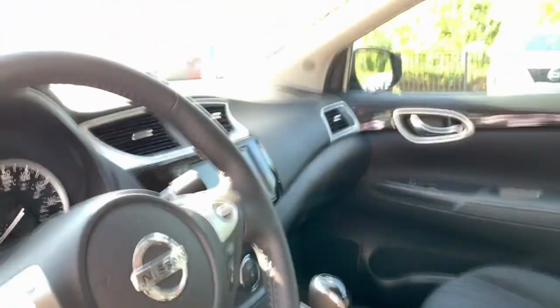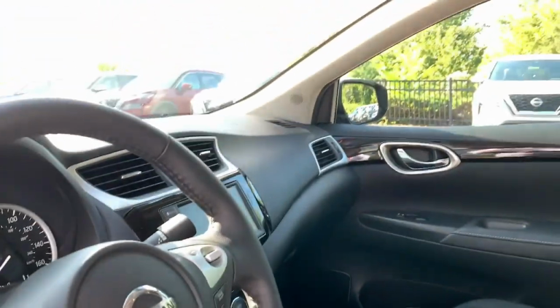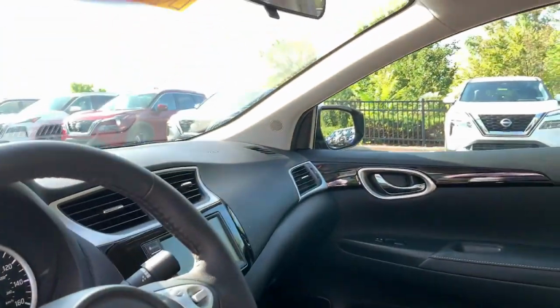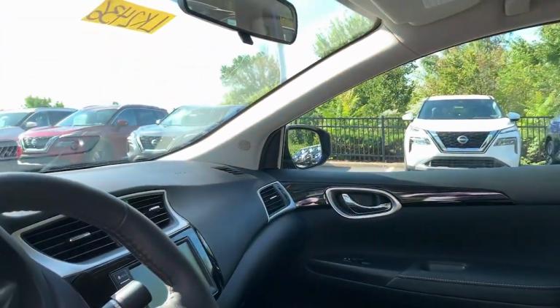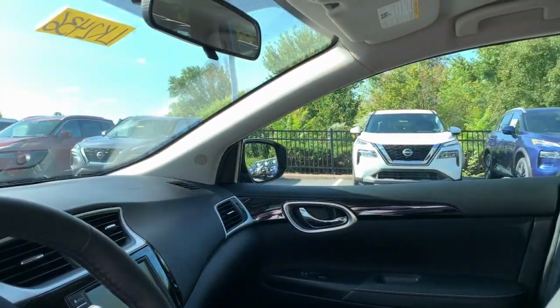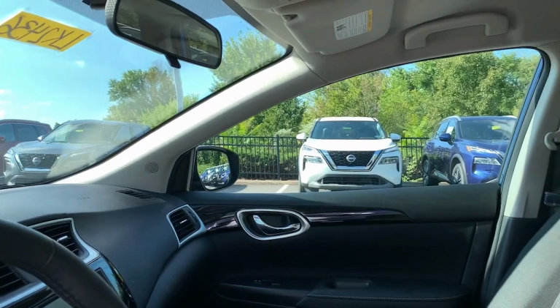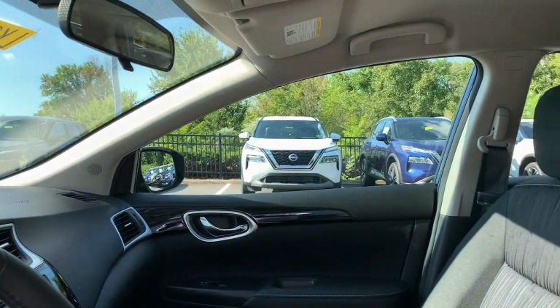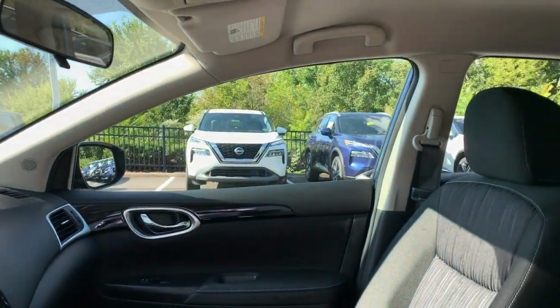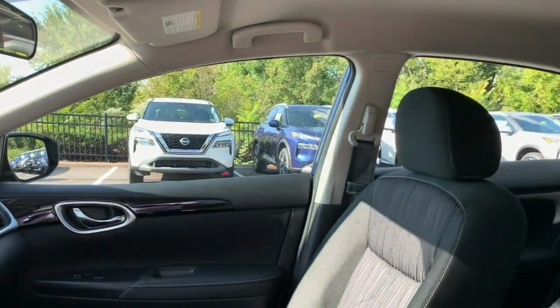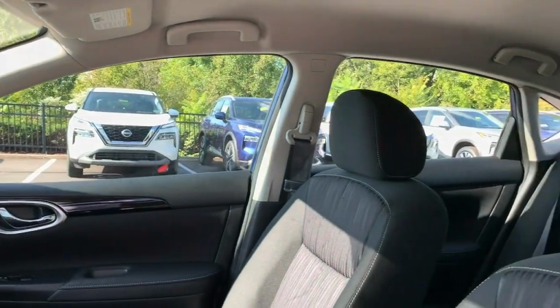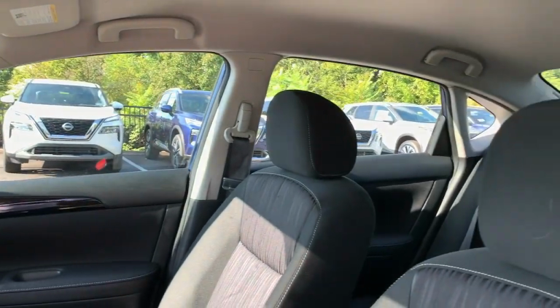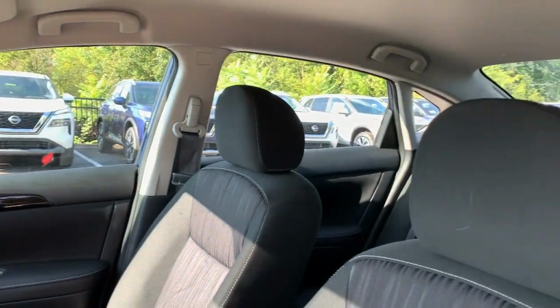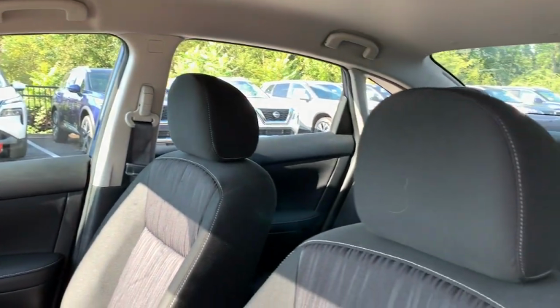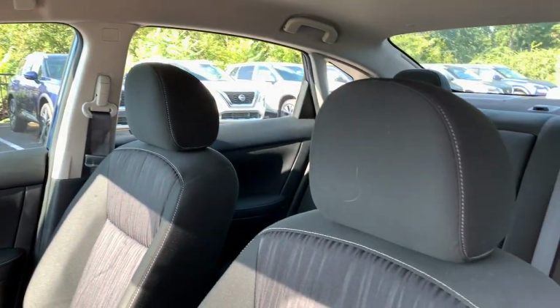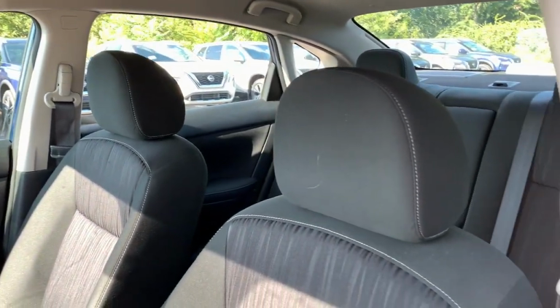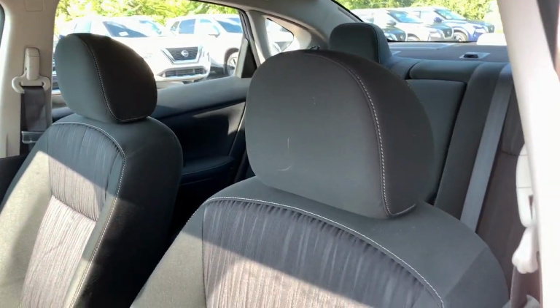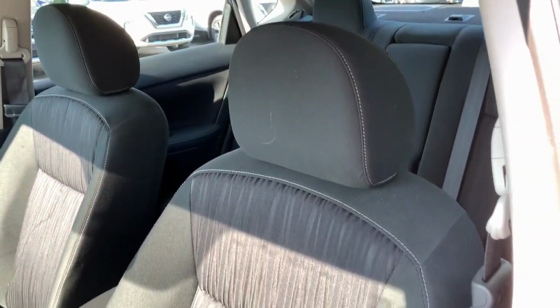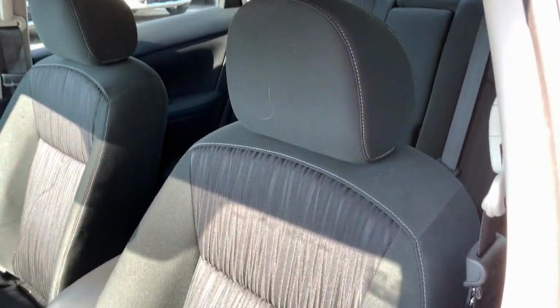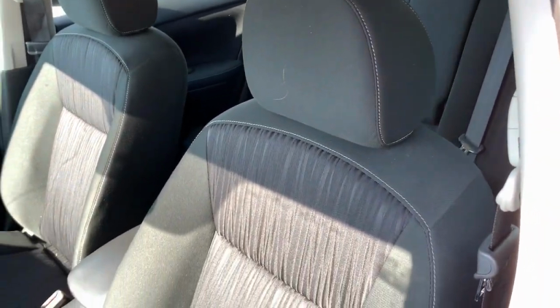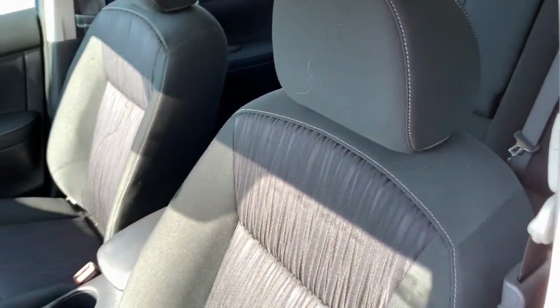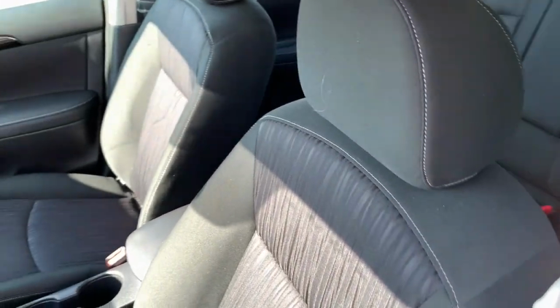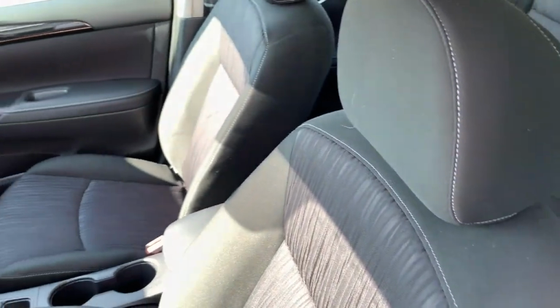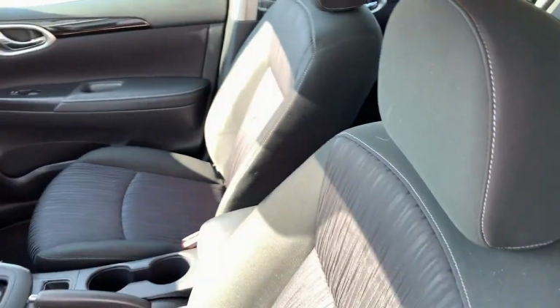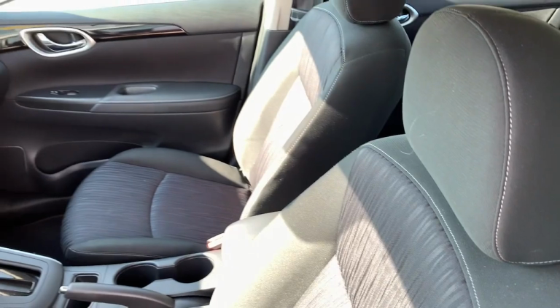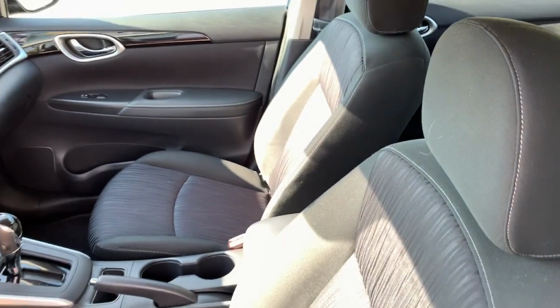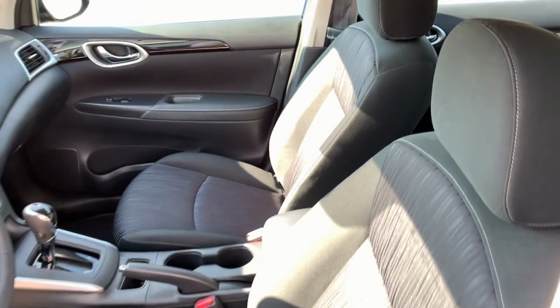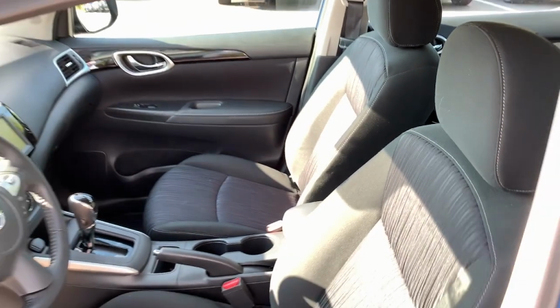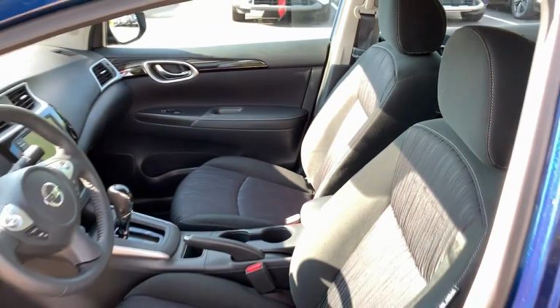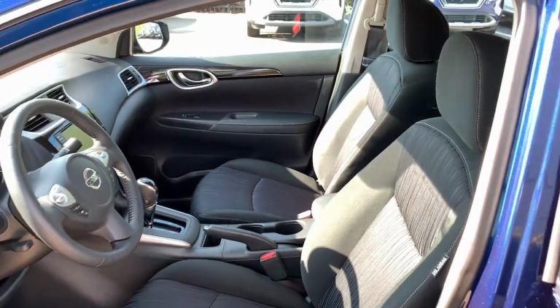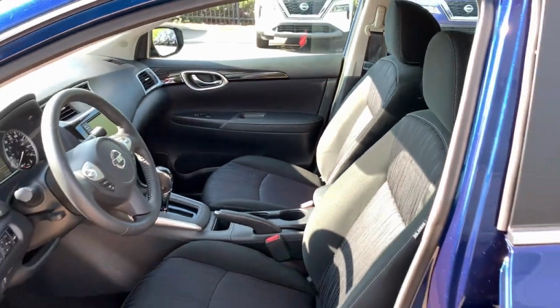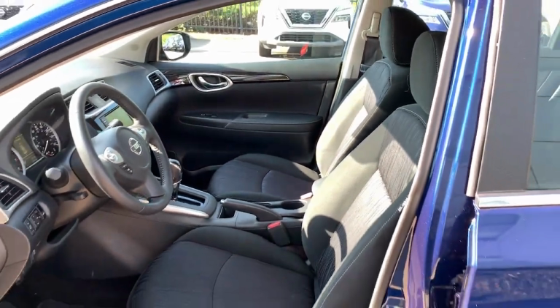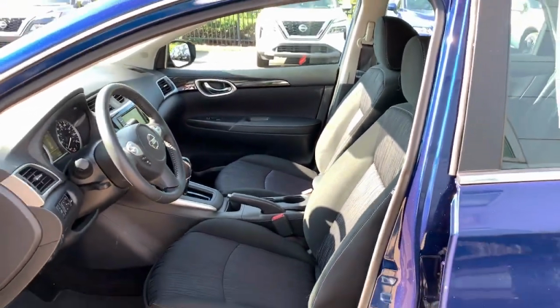Safety first meets sporty soul in this Sentra. See for yourself when you take it out for a test drive. Our professional staff looks forward to giving you excellent service.